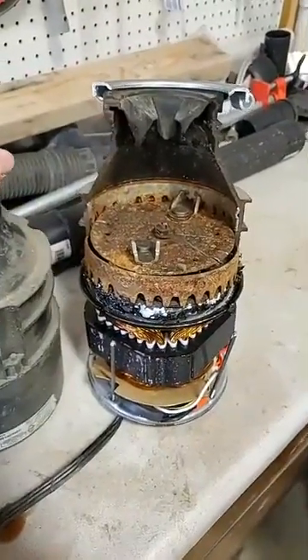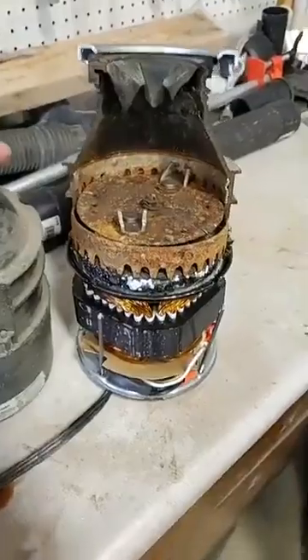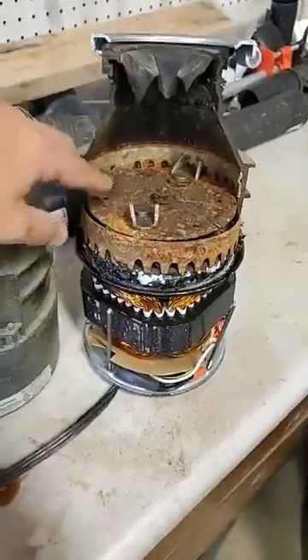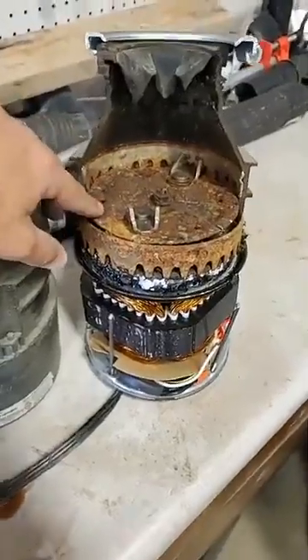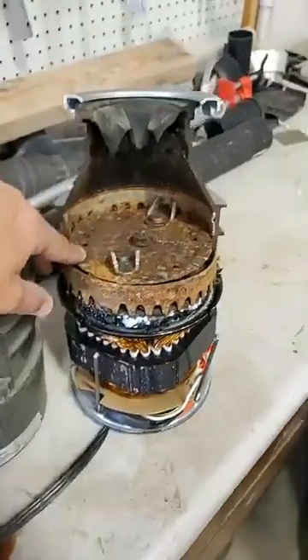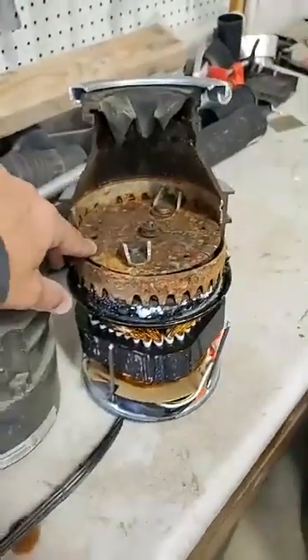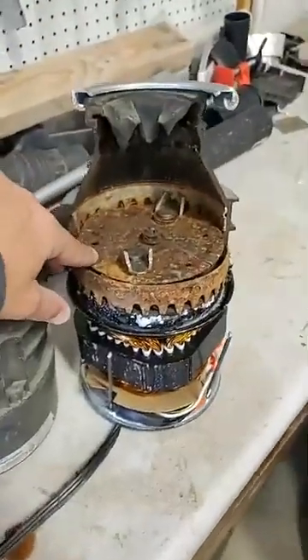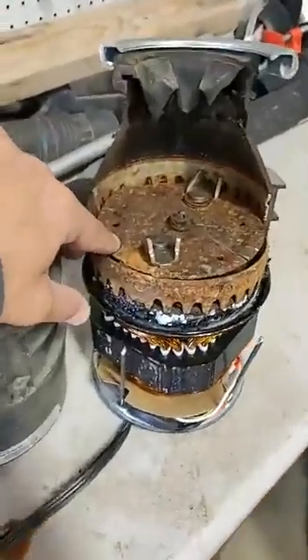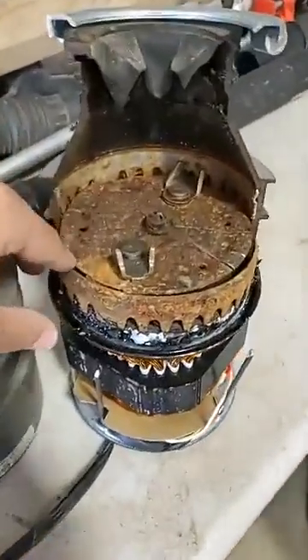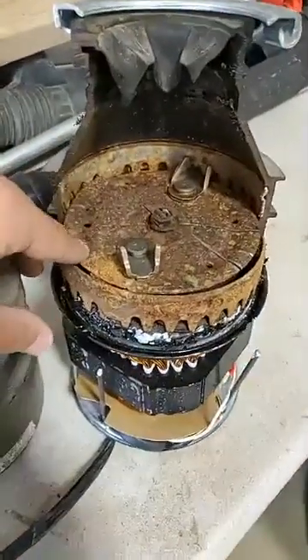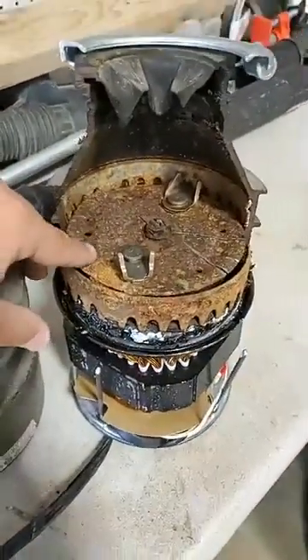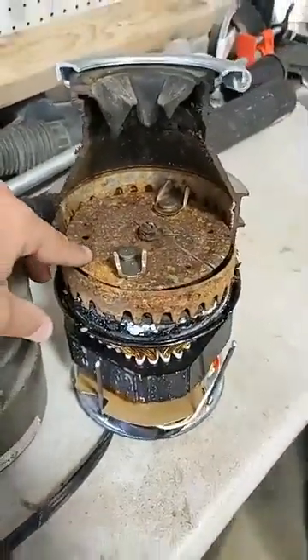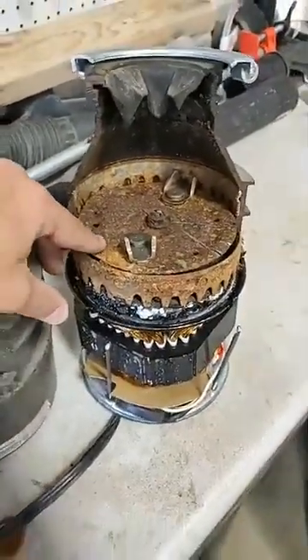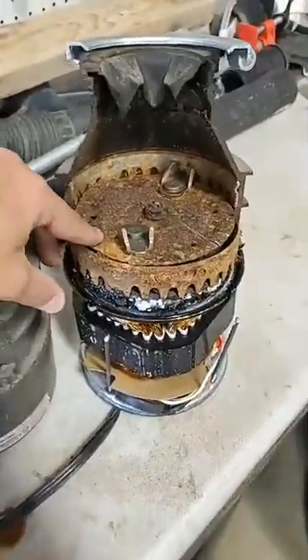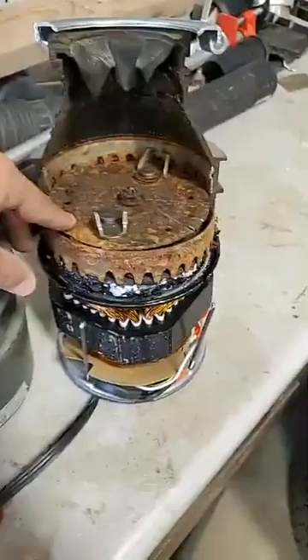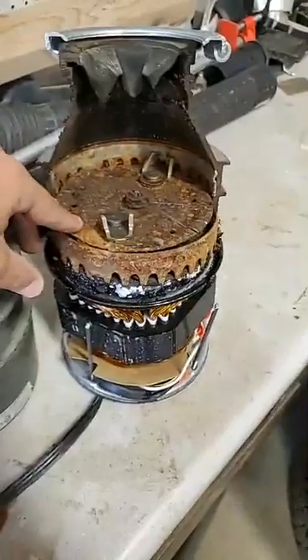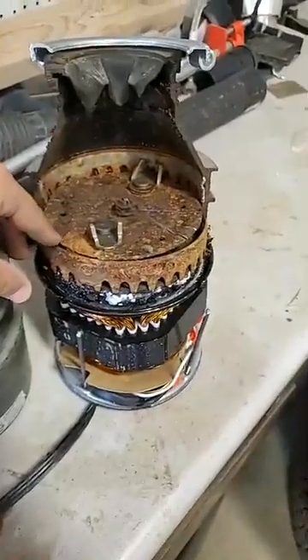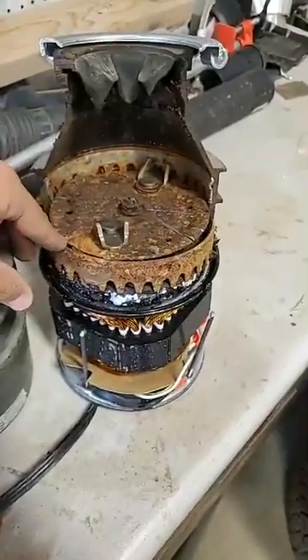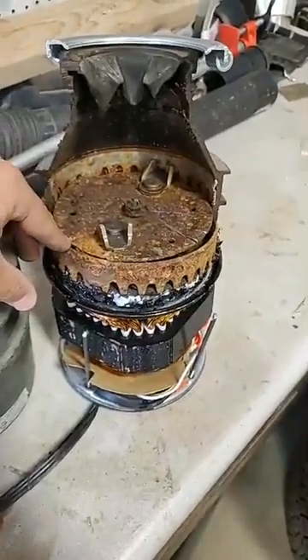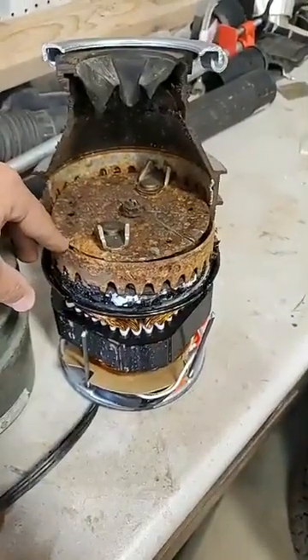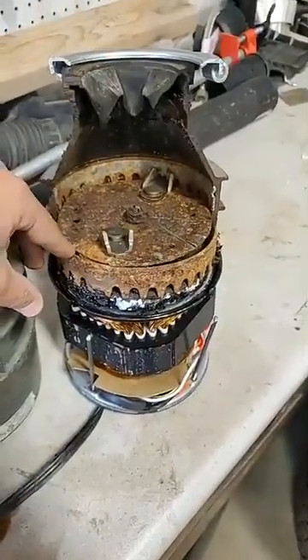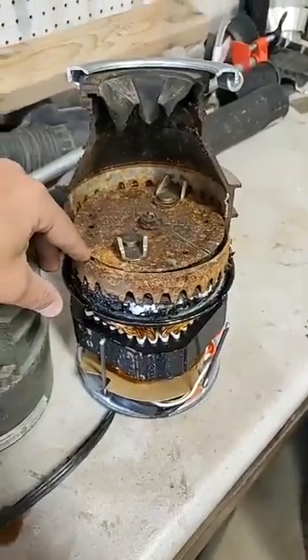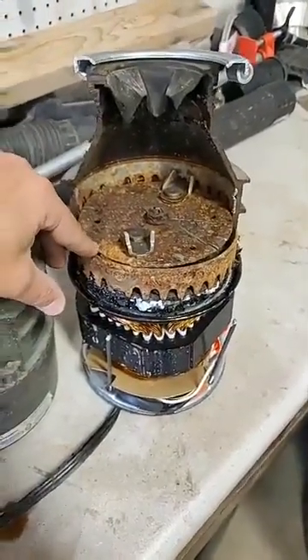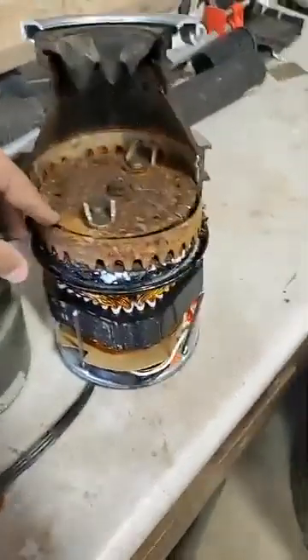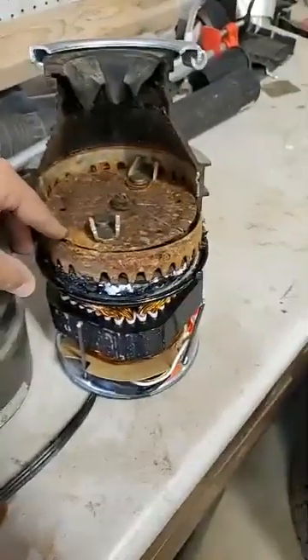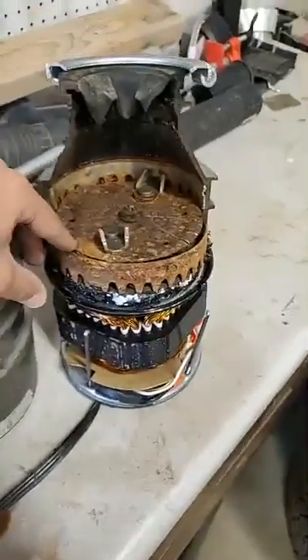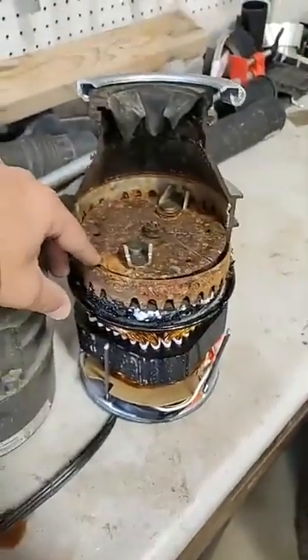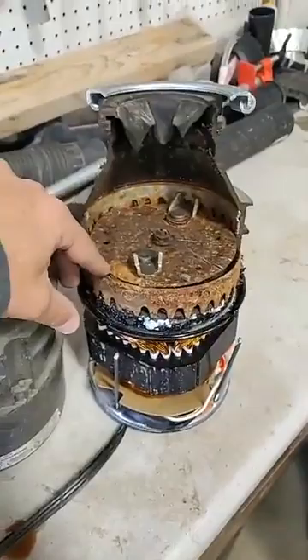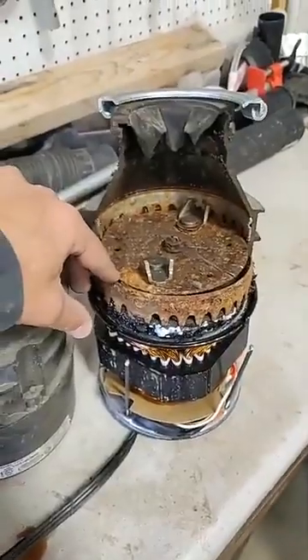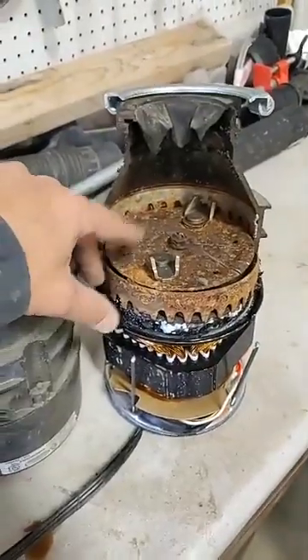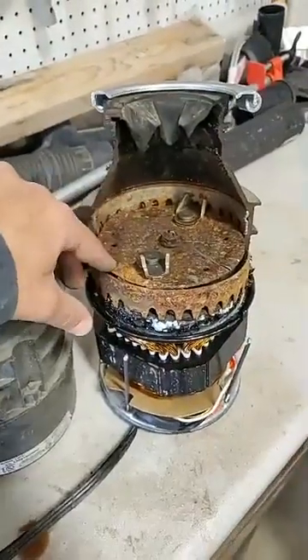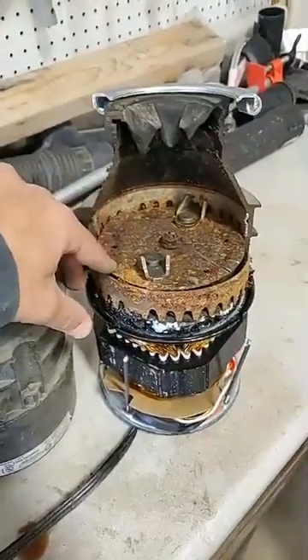They do sell special cleaner just for this blade. If you don't maintain it, it turns into this — a big rust bag — and eventually it'll jam up and trip your breaker. A lot of times that's 90% of the problems we come in on: it's jammed up or whatnot.